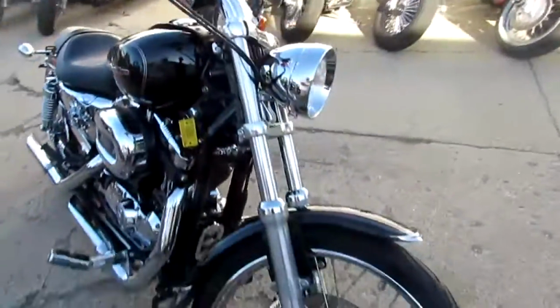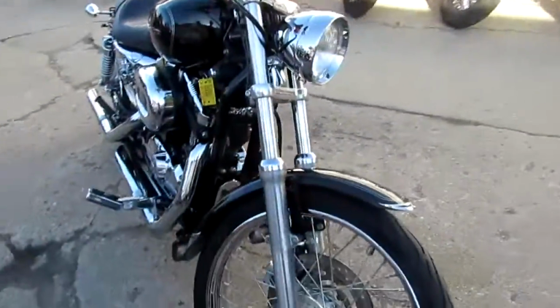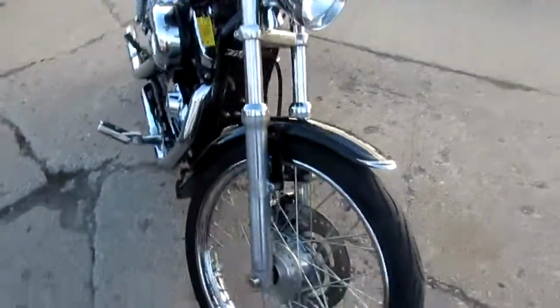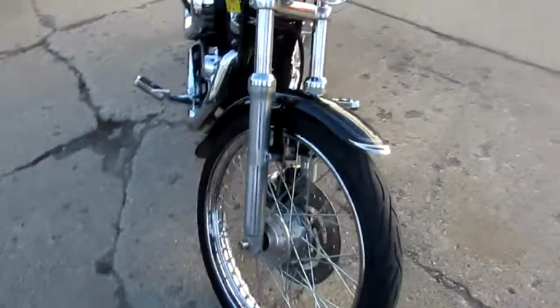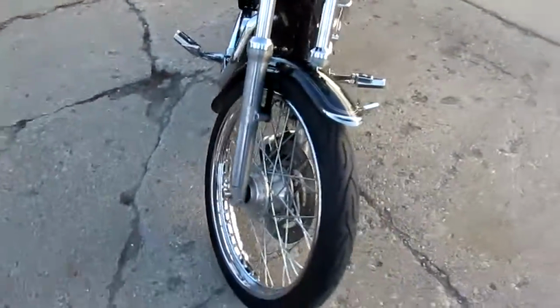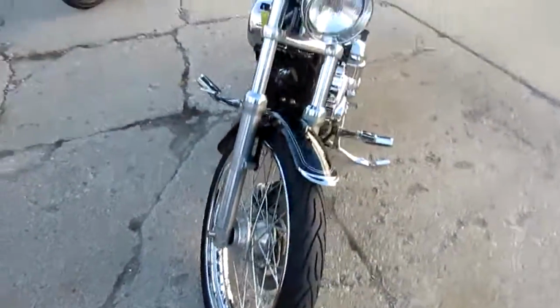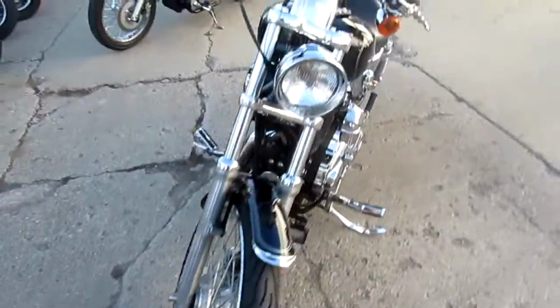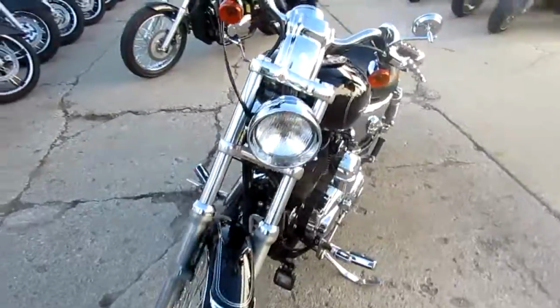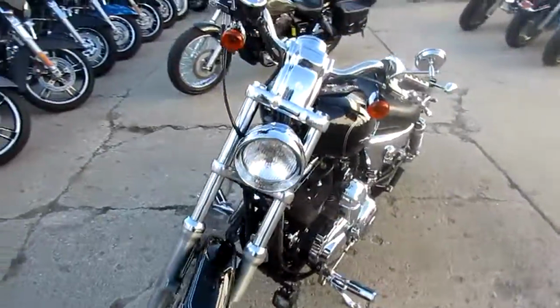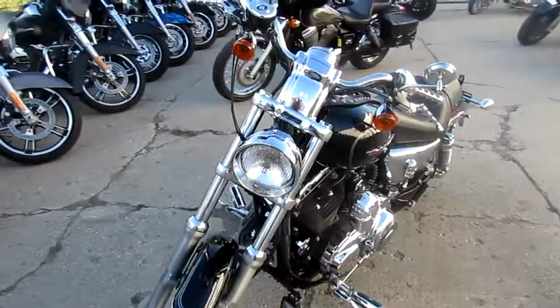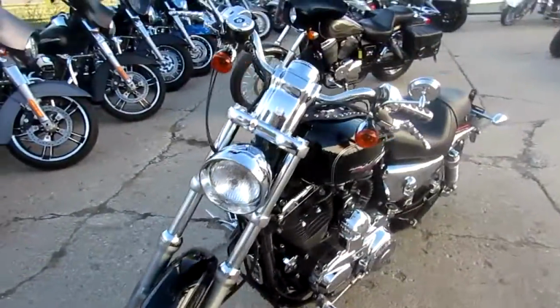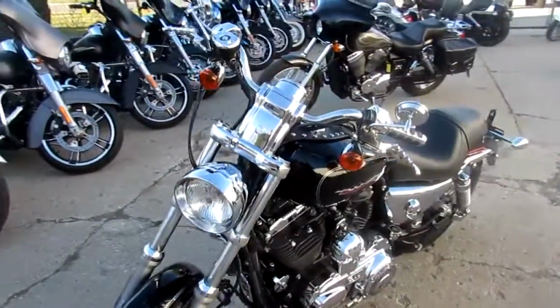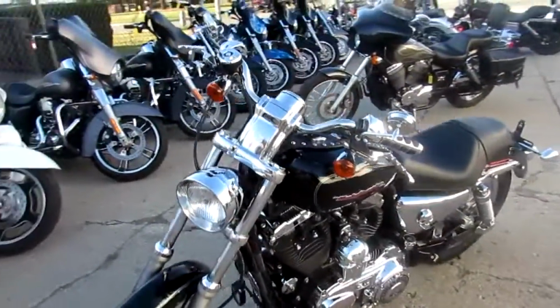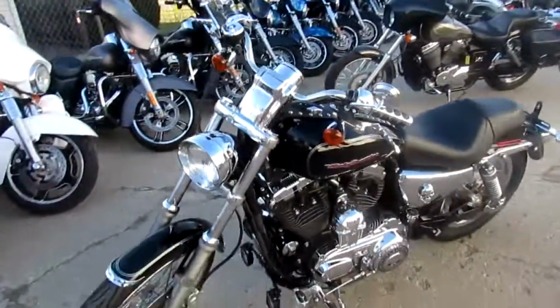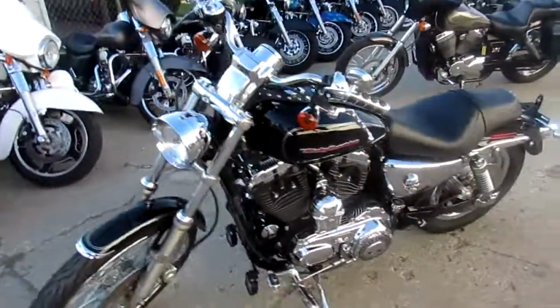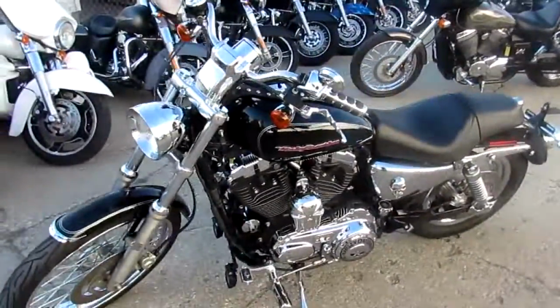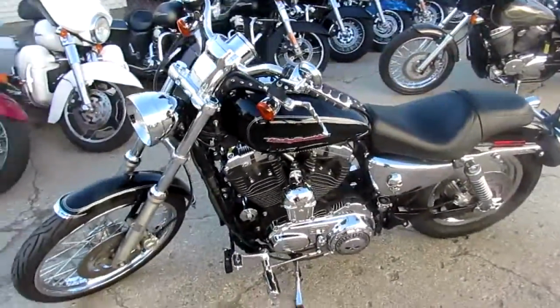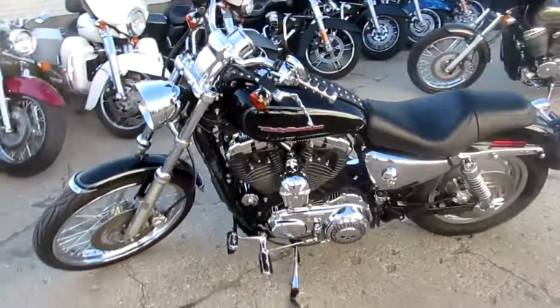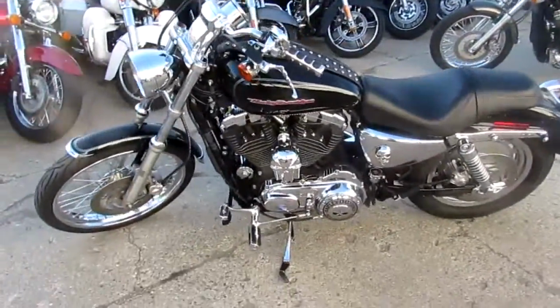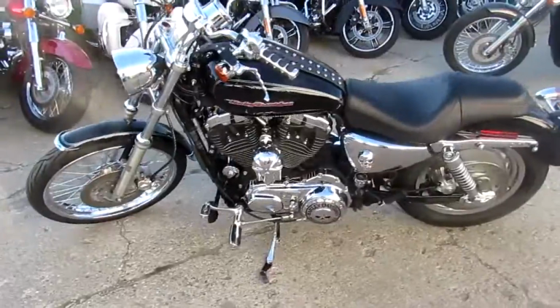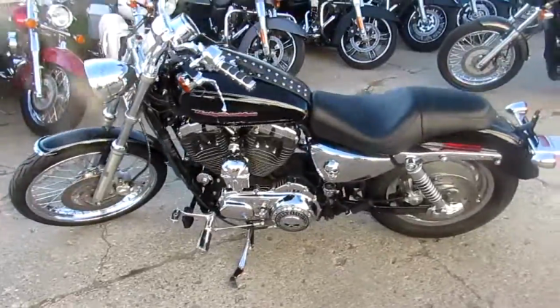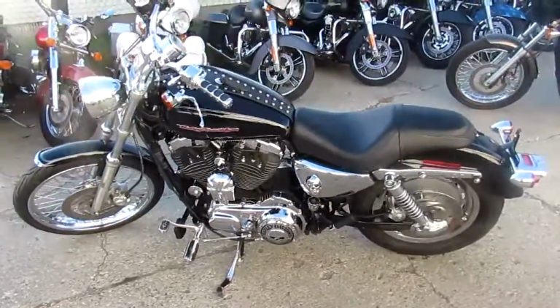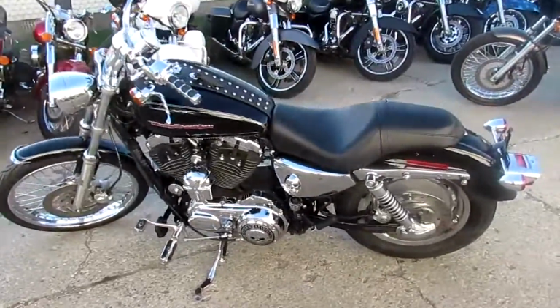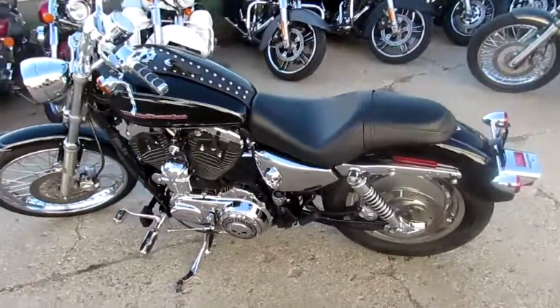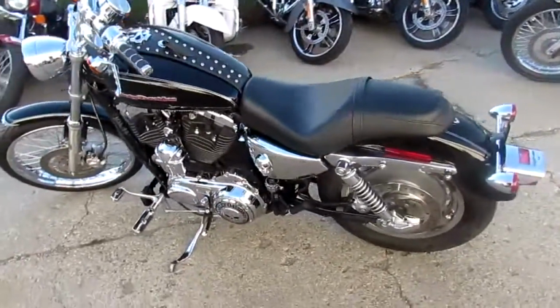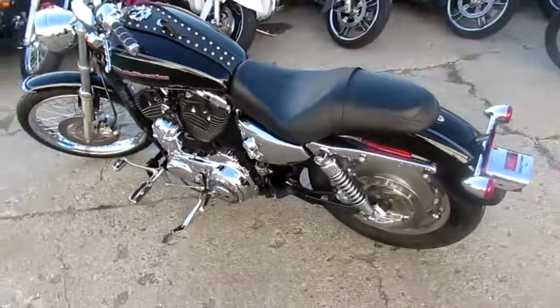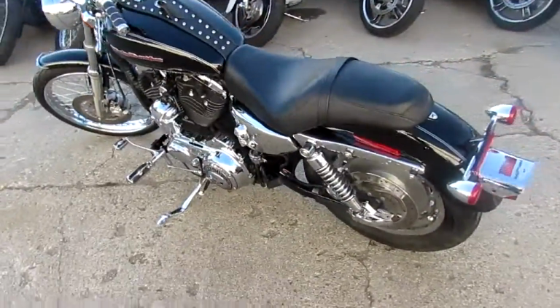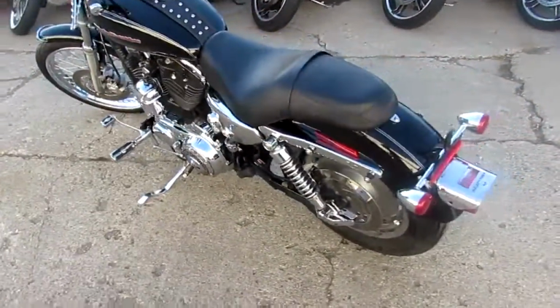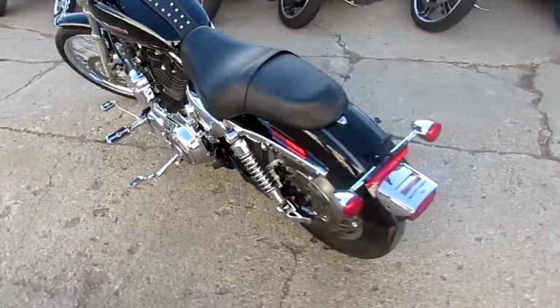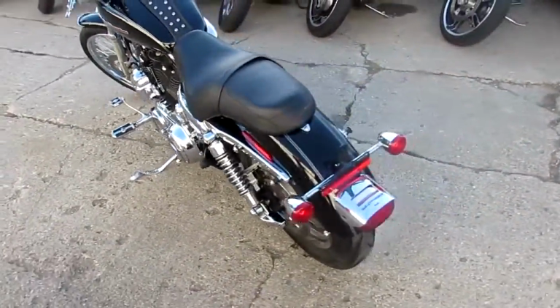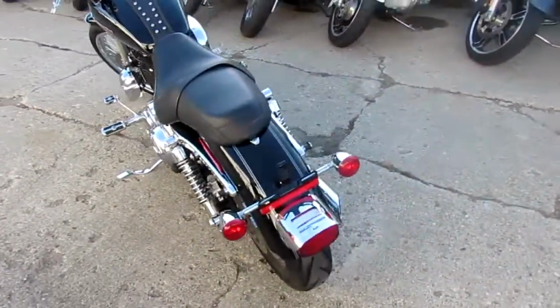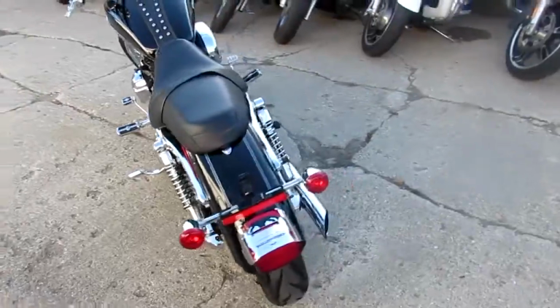It's got the Willy G skull package, chrome switch housing, chrome switches, chrome front wheel, and slash-cut drag exhaust that makes this Sporty sound as cool as it looks. You guys can buy with confidence — it's a great bike at $3,999.